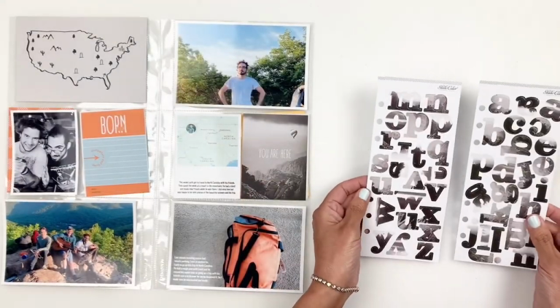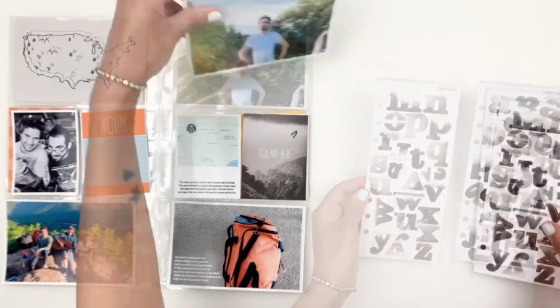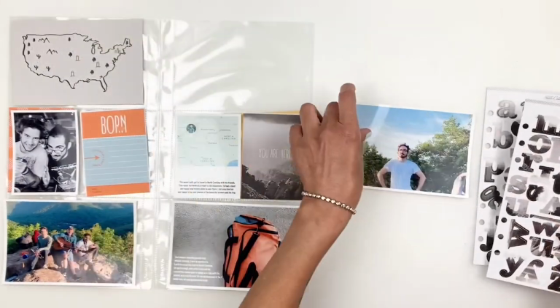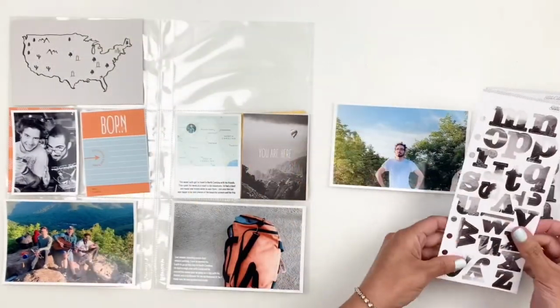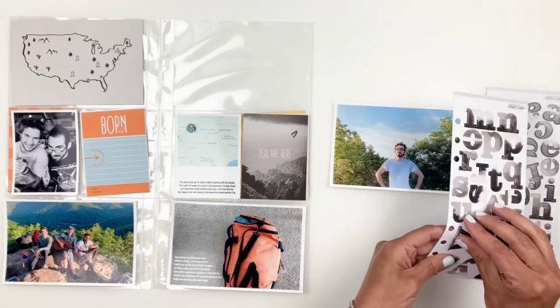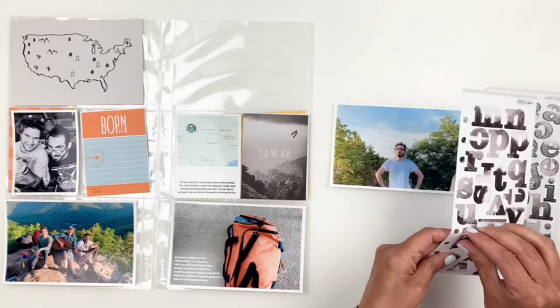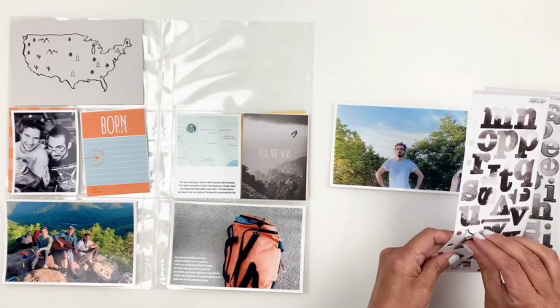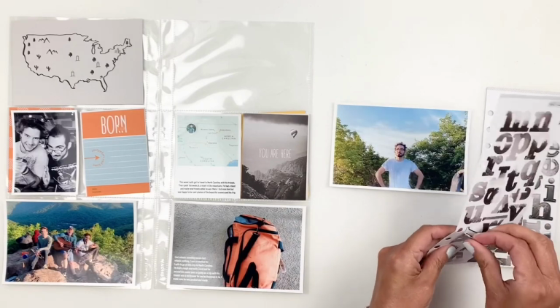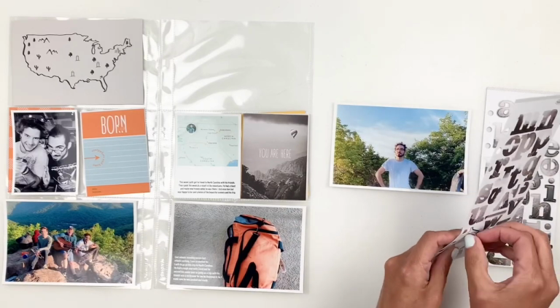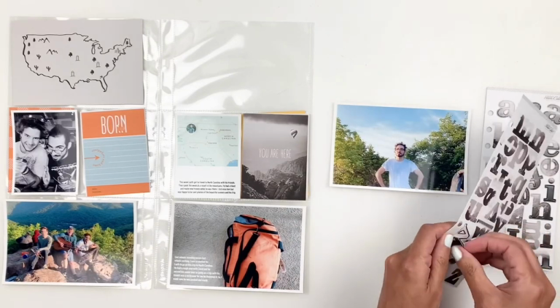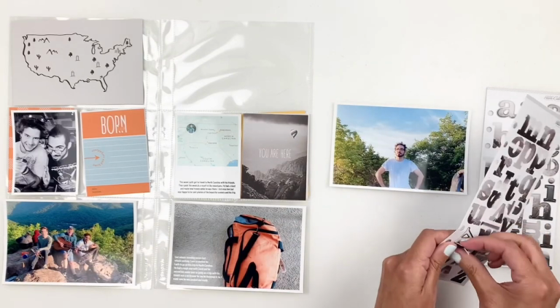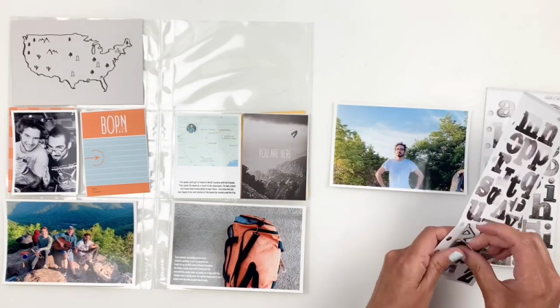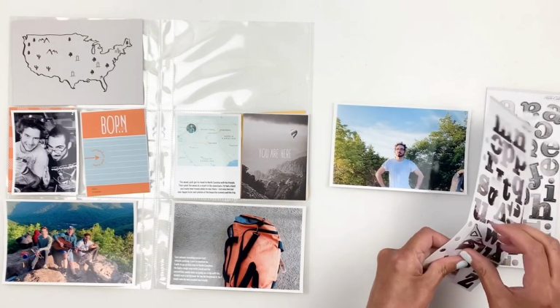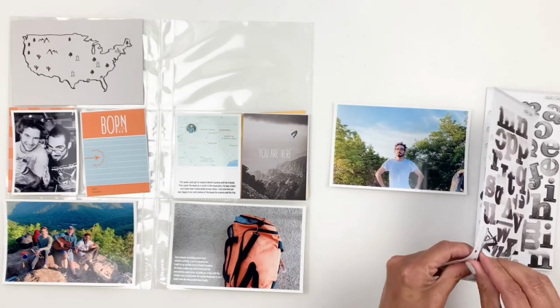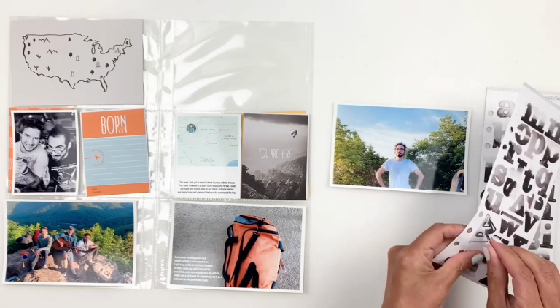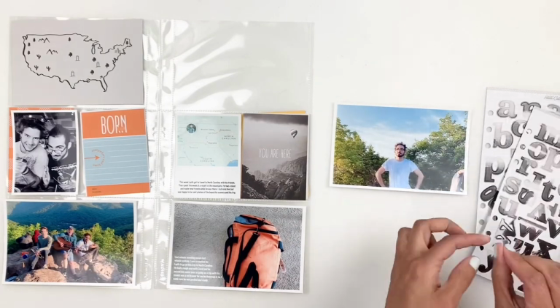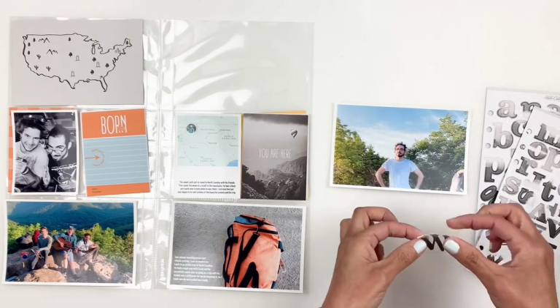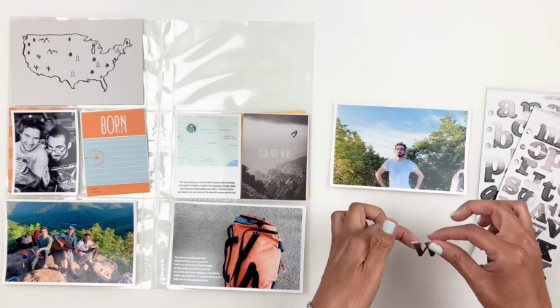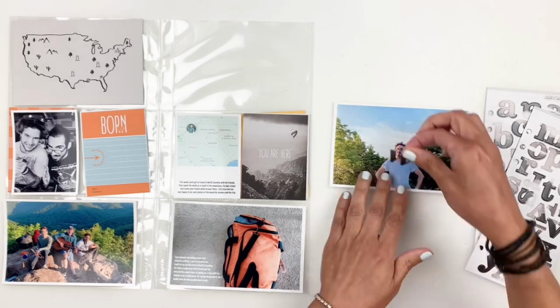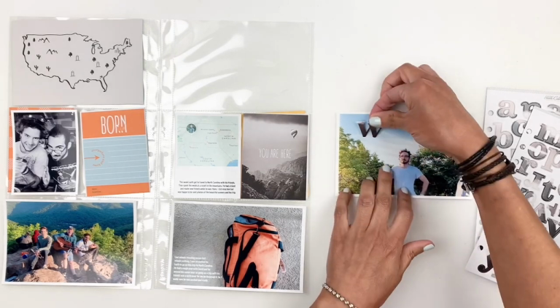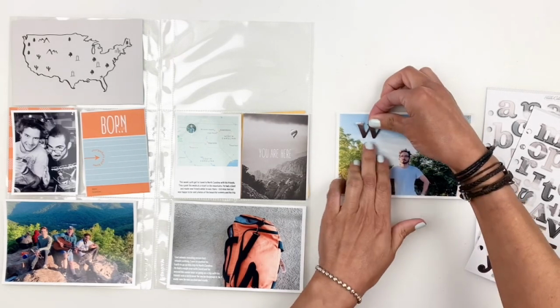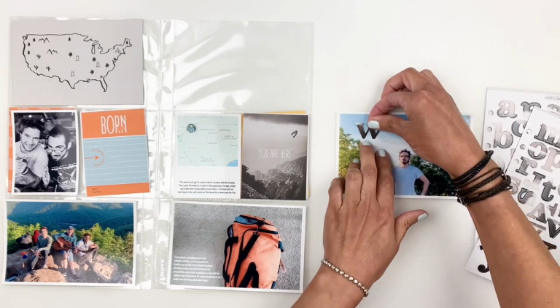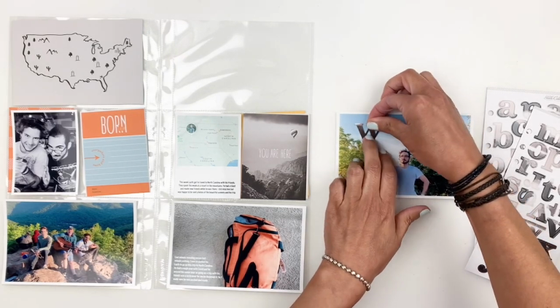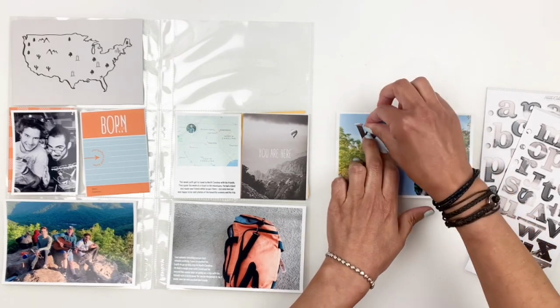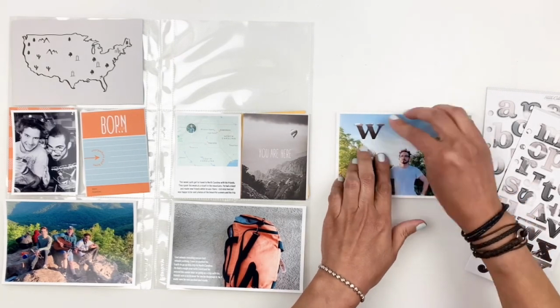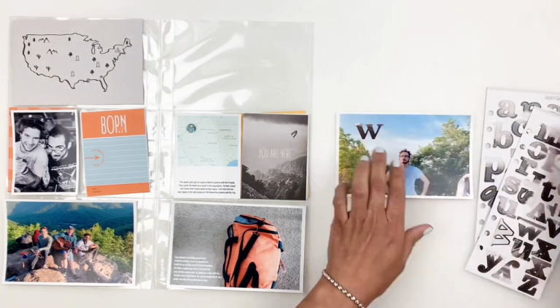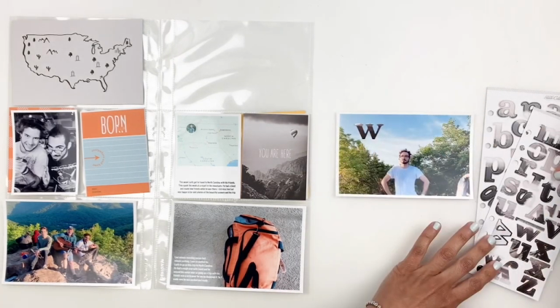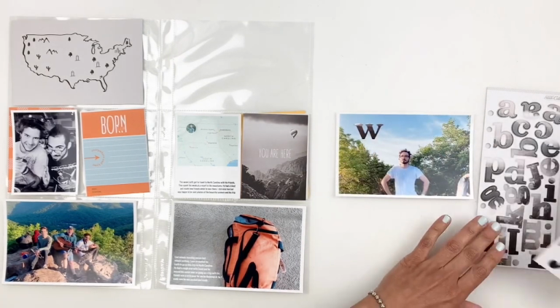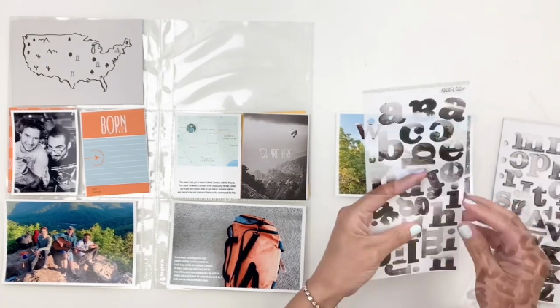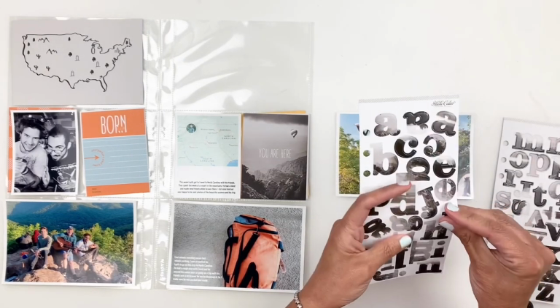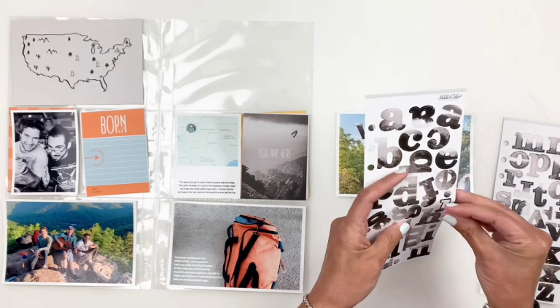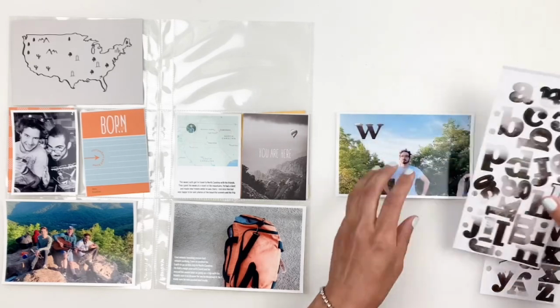I'm going to start with this 4x6 photo and I'm using the alpha stickers that came in the kit. They are beautiful and the background is like mountains and sky and all that good stuff, so I'm going to use it to spell out "wild."